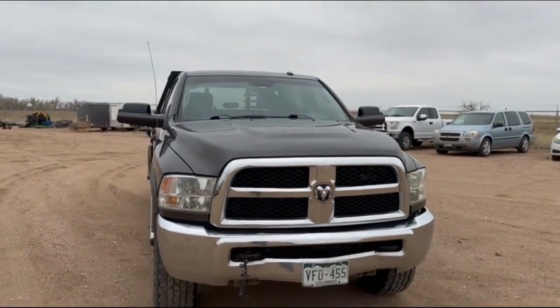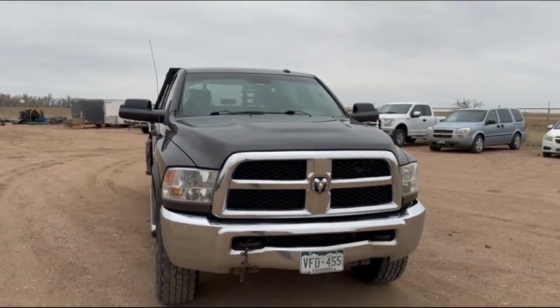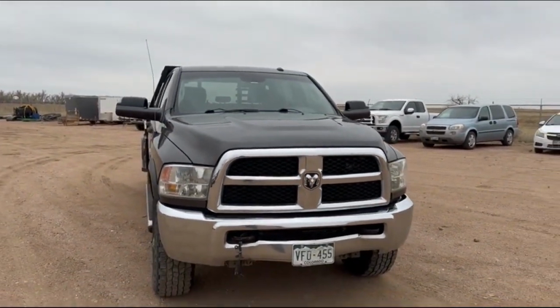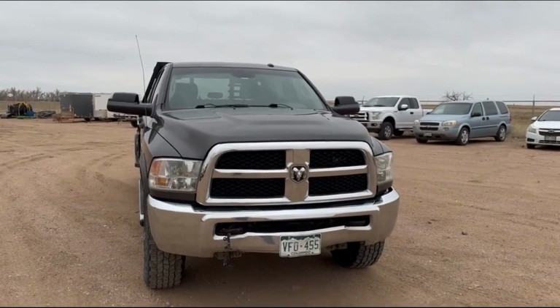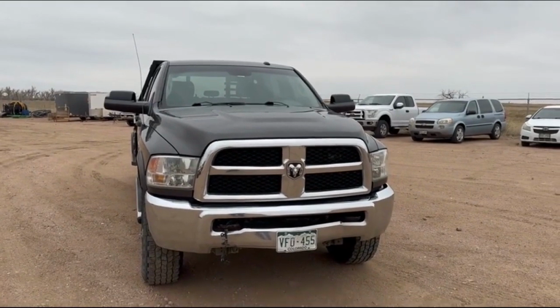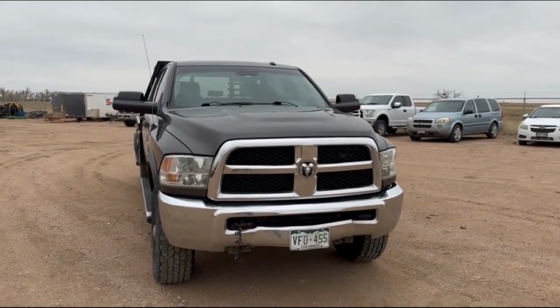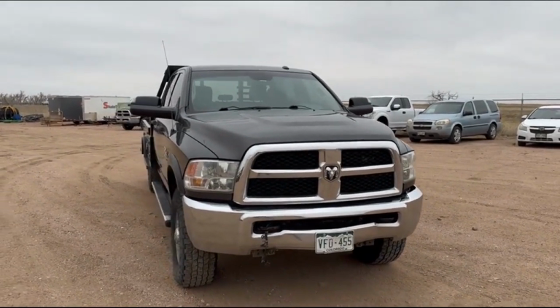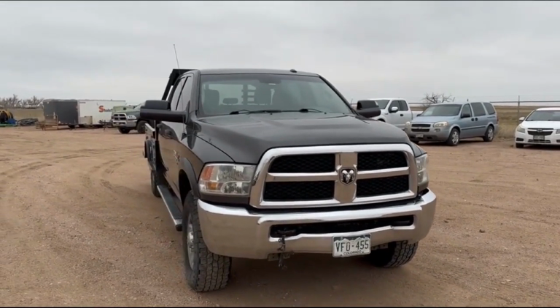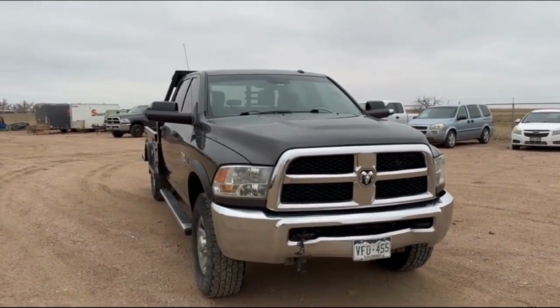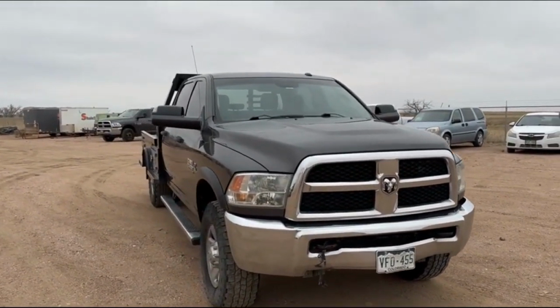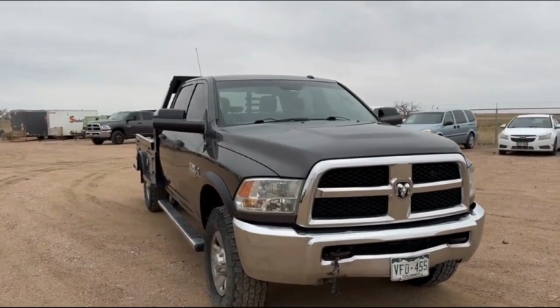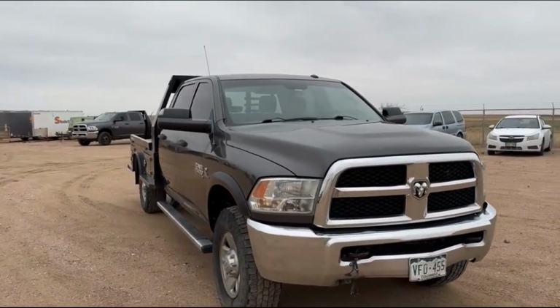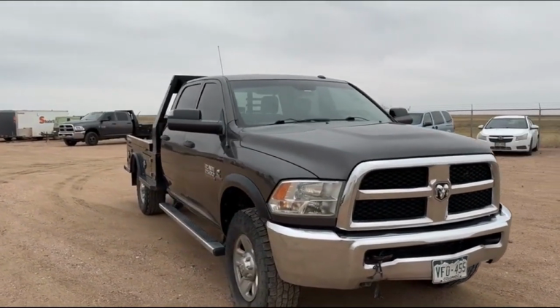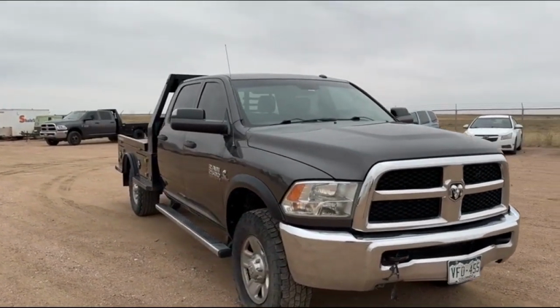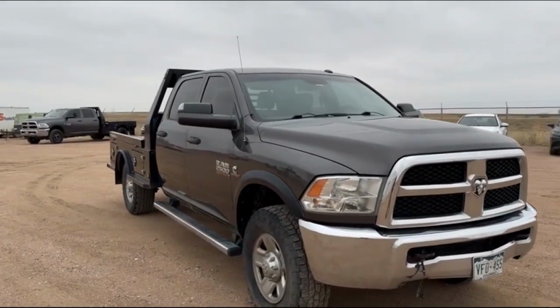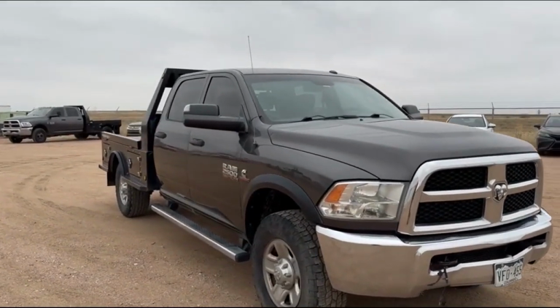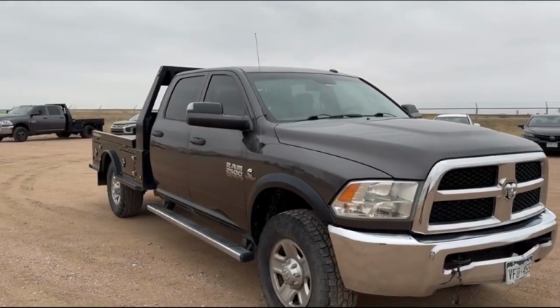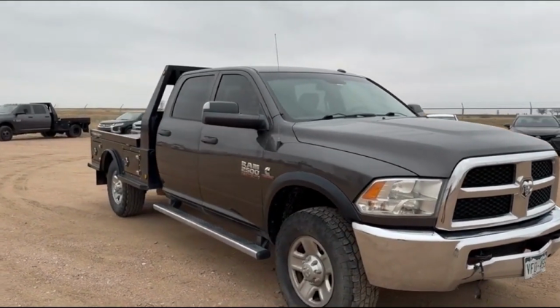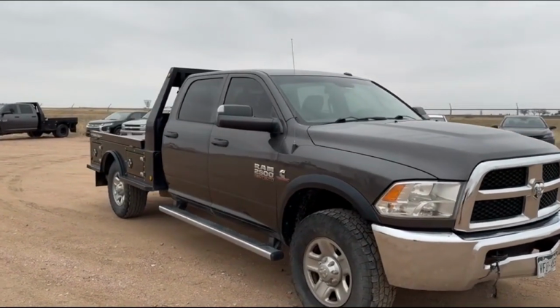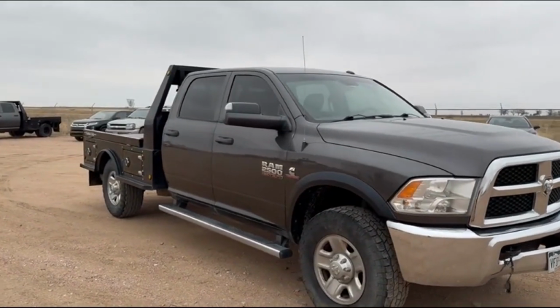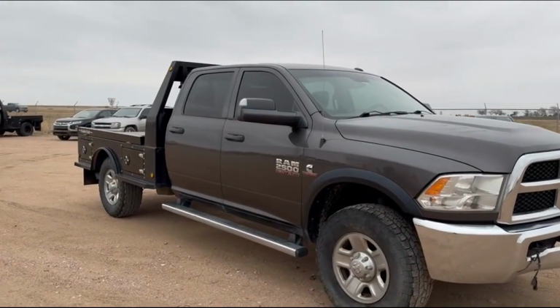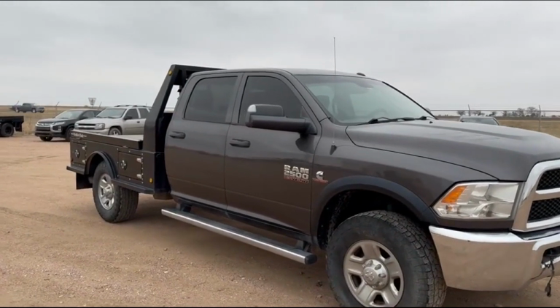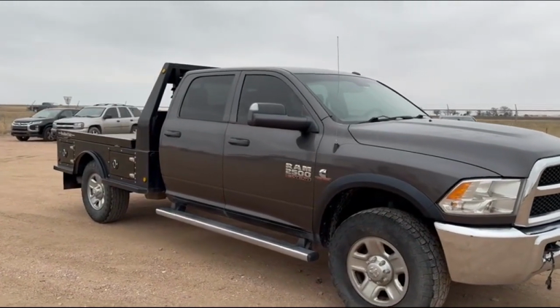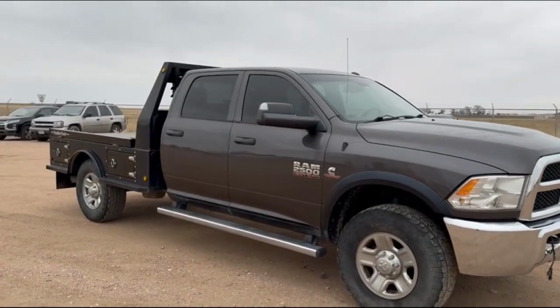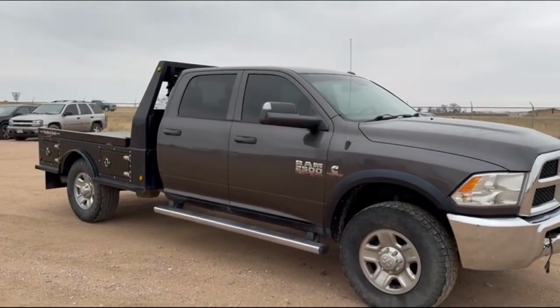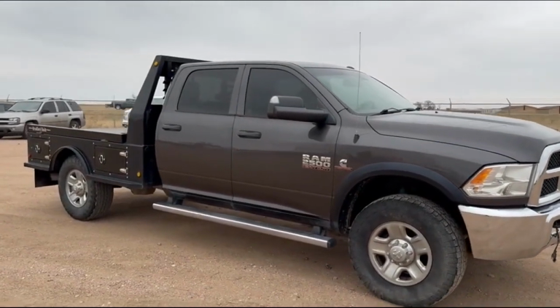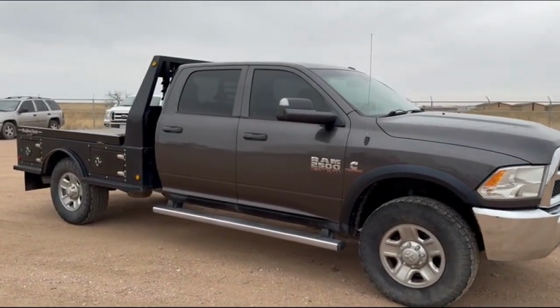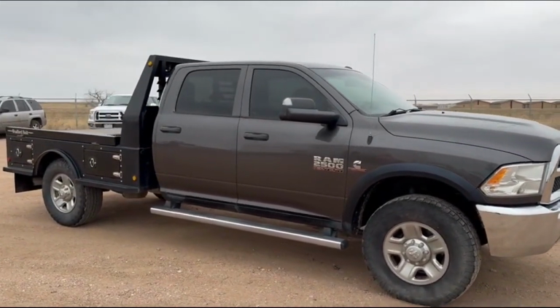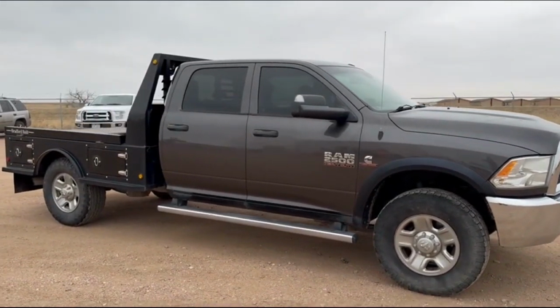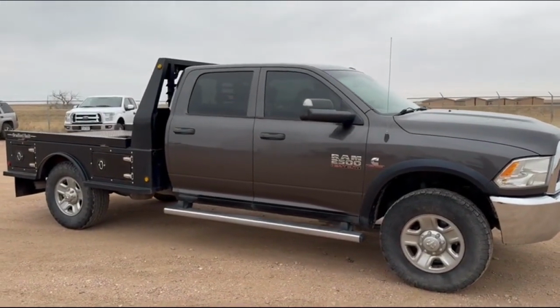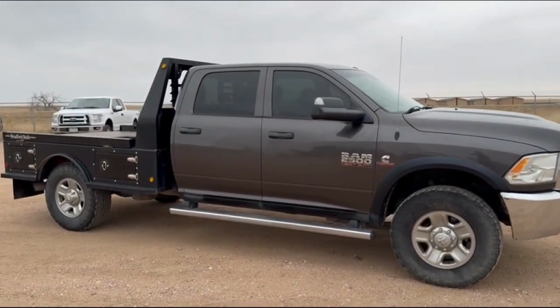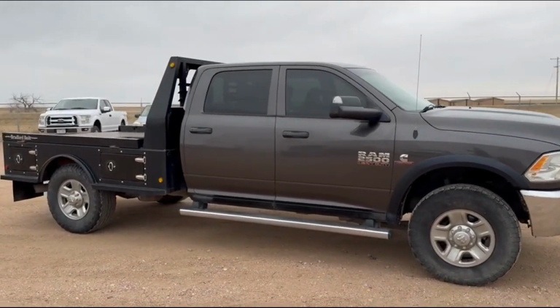2017 Ram 2500 crew cab, long bed, long flatbed, 8-foot bed.